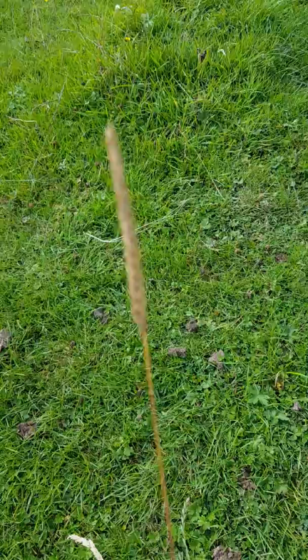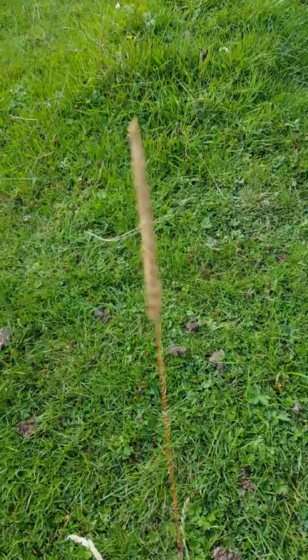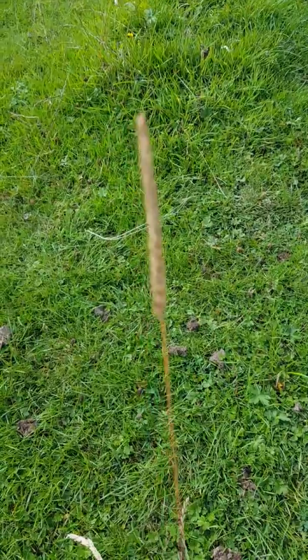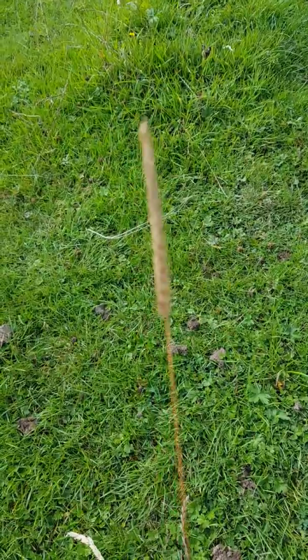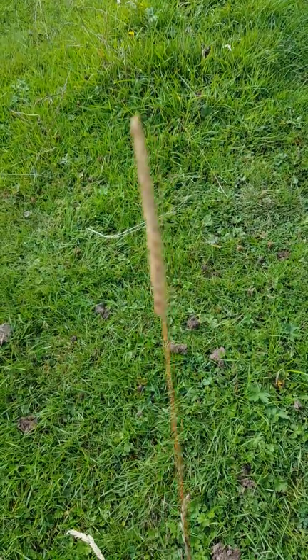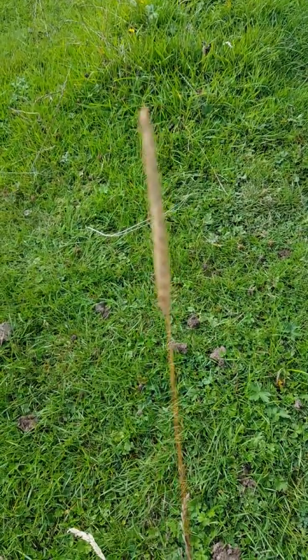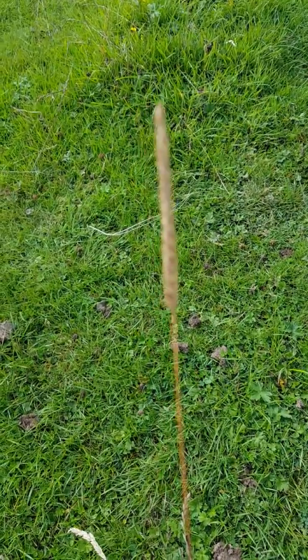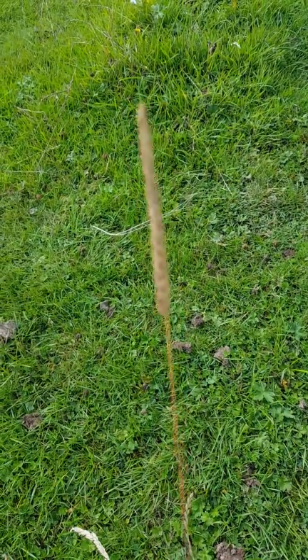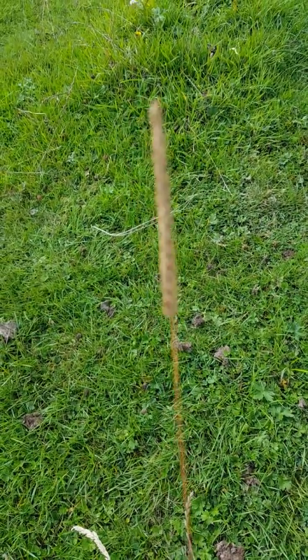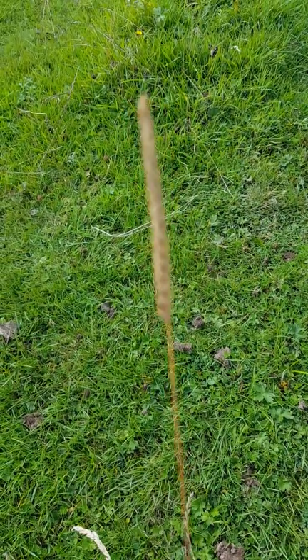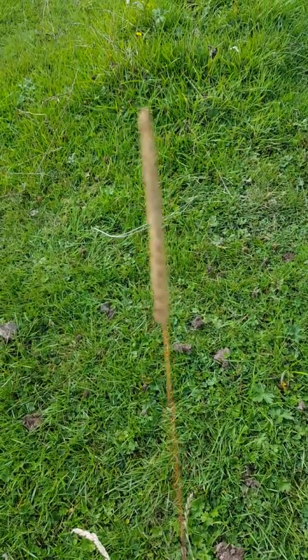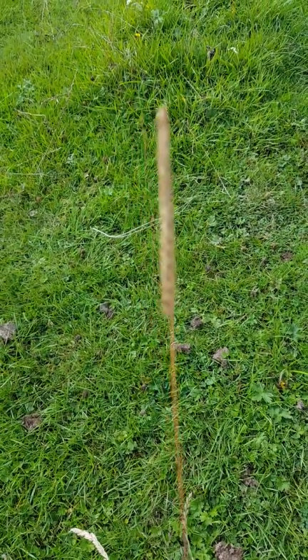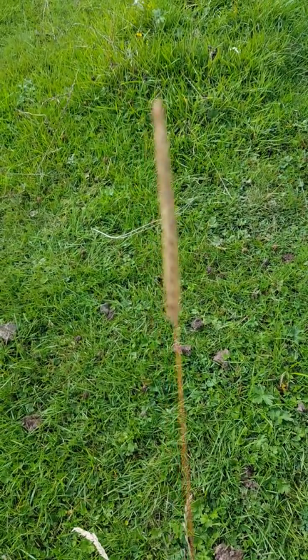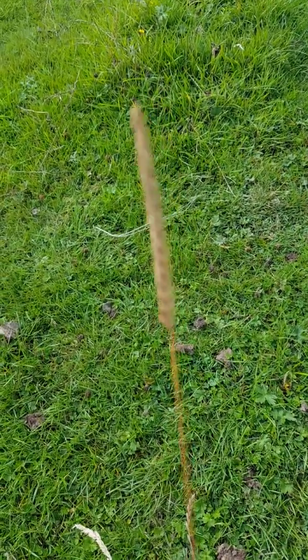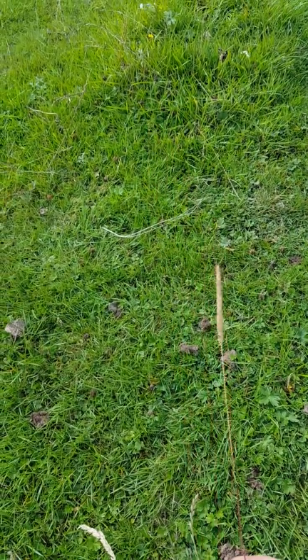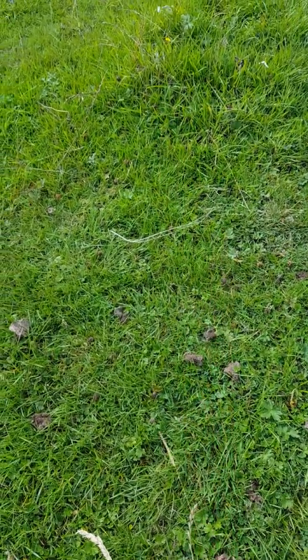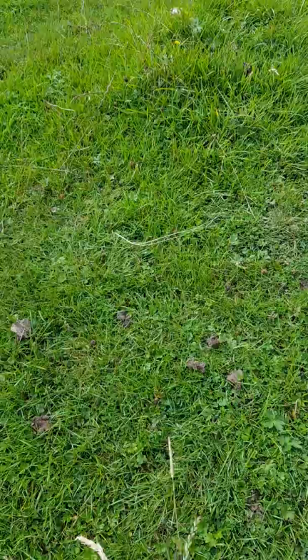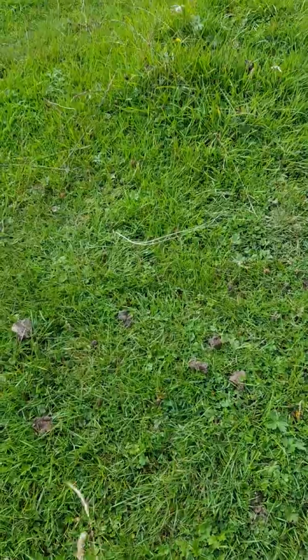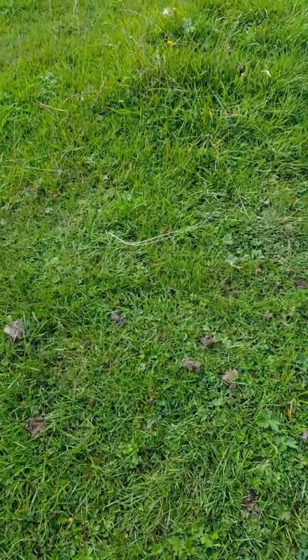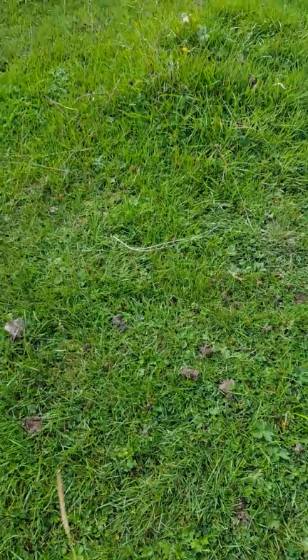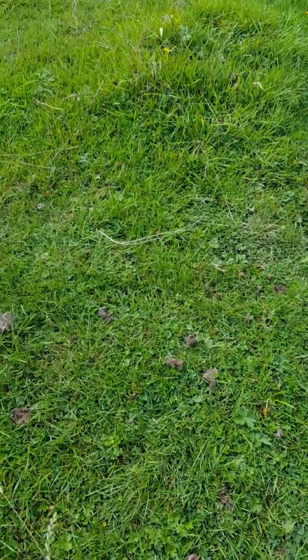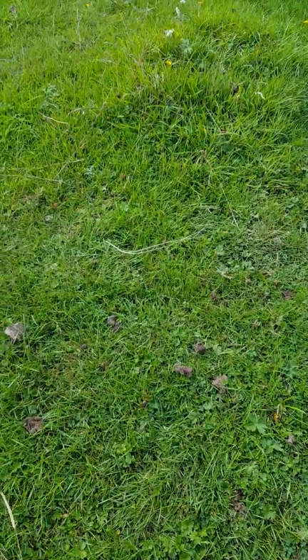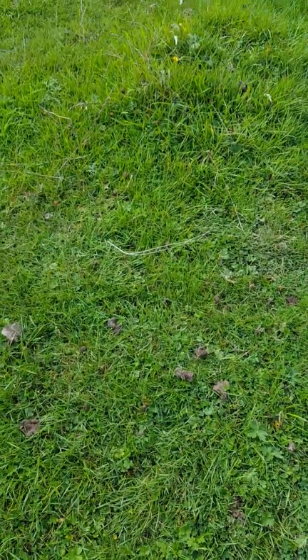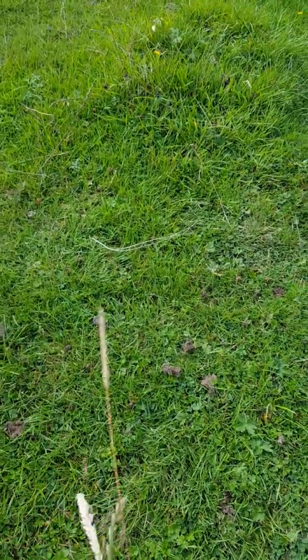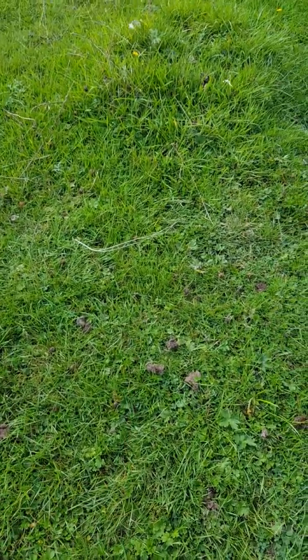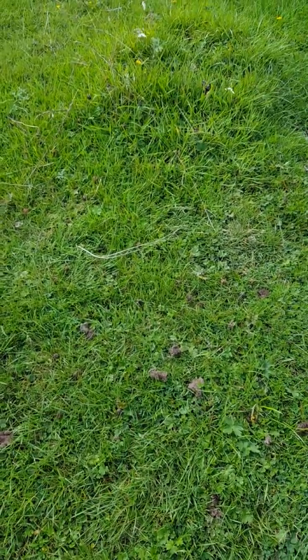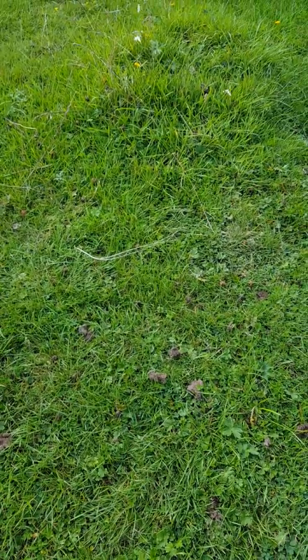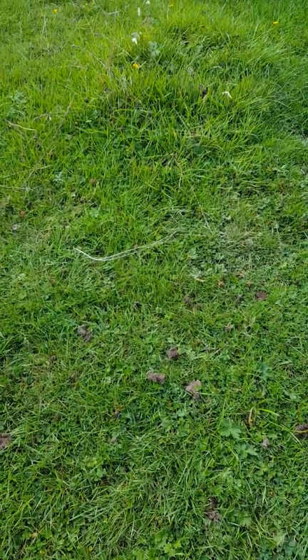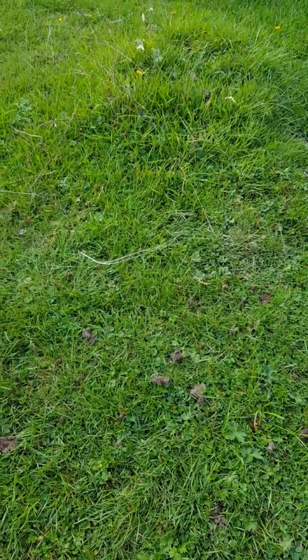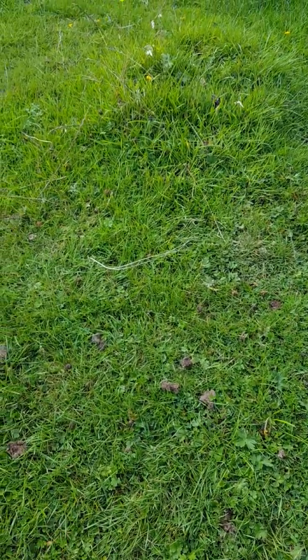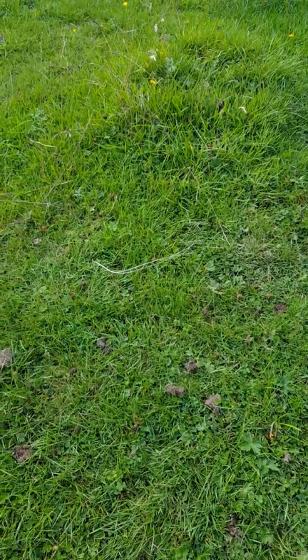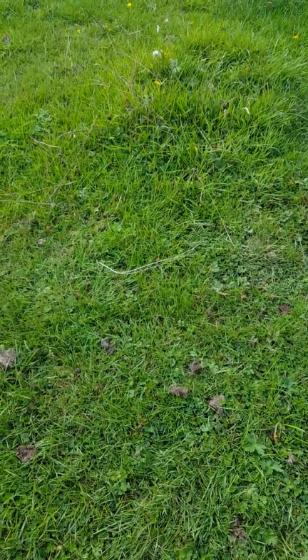The problem here is that once there comes three inches of grass and I let the cattle on this, there's no return. Because once they eat it low, it takes a long, long time to return.